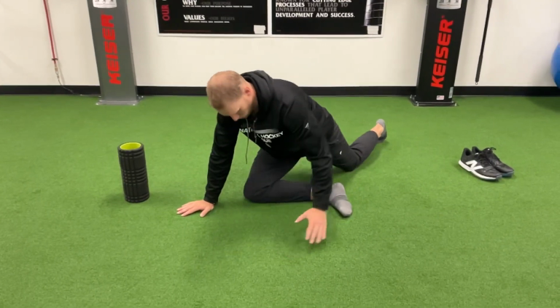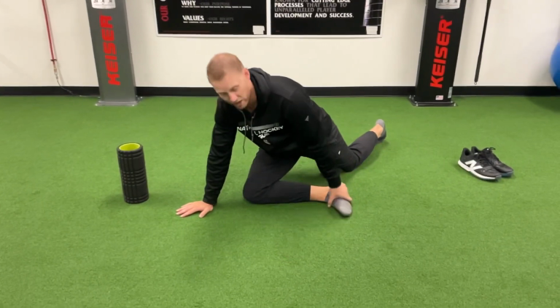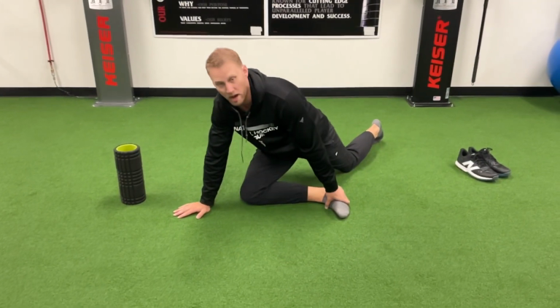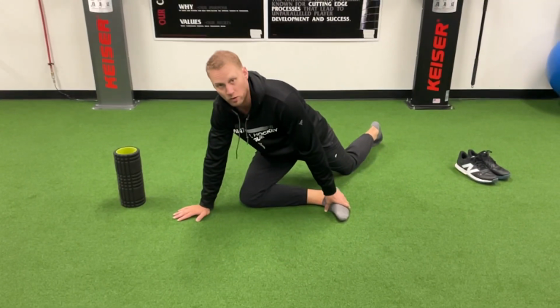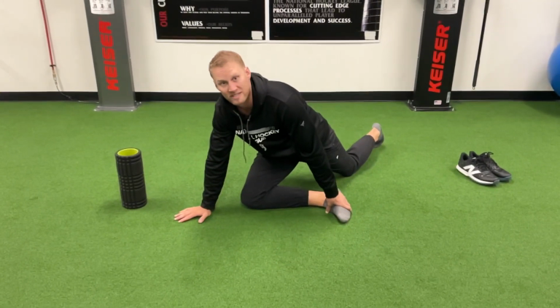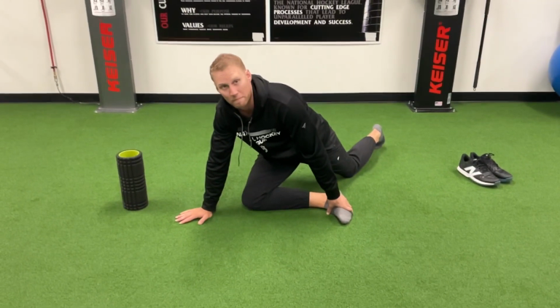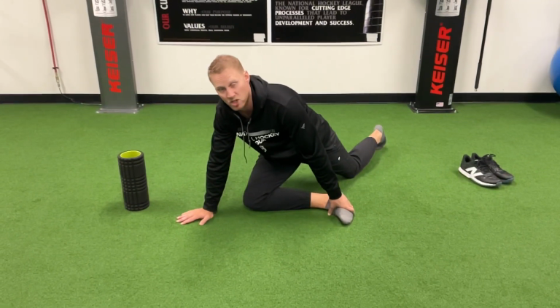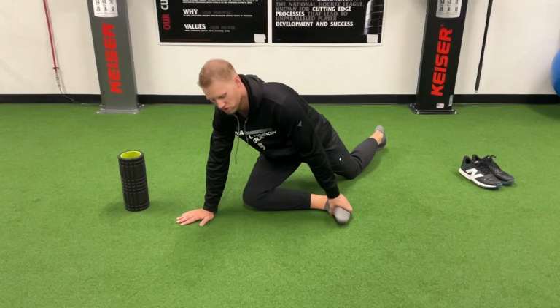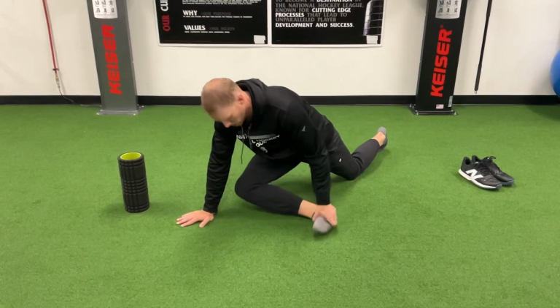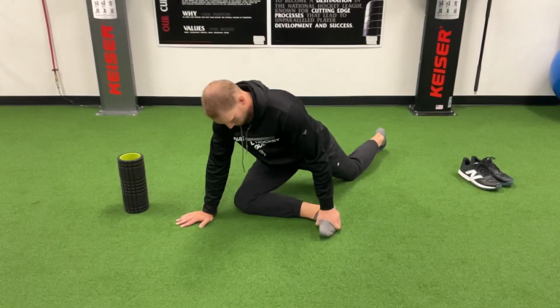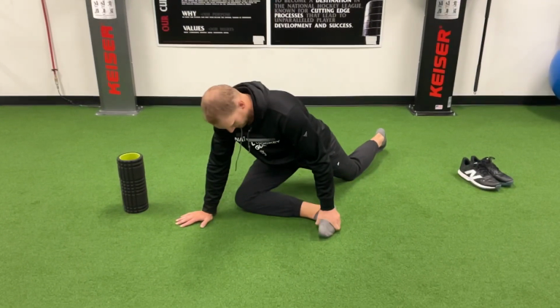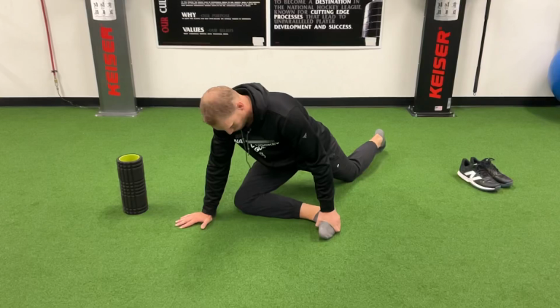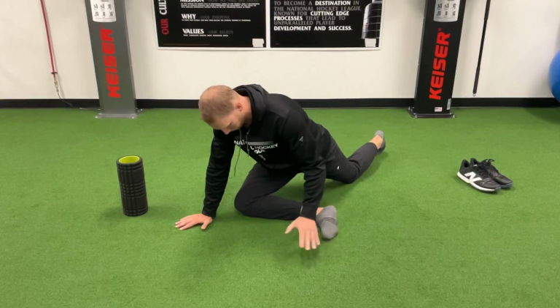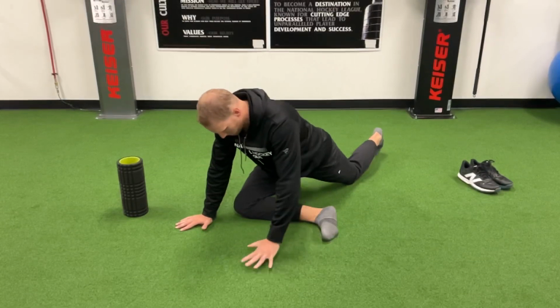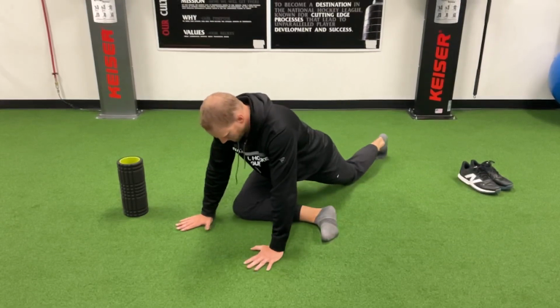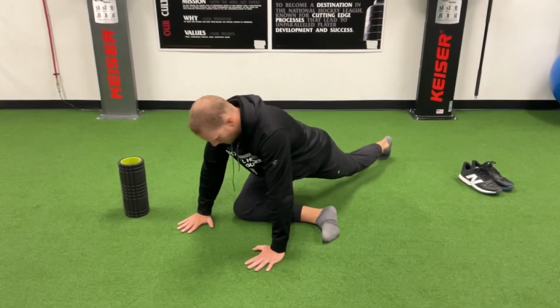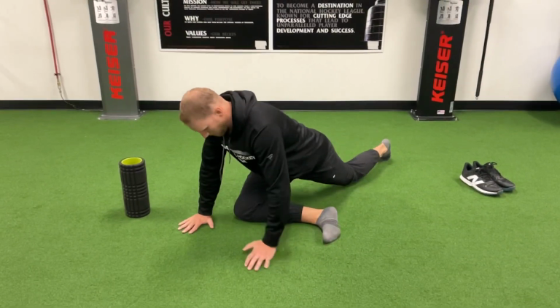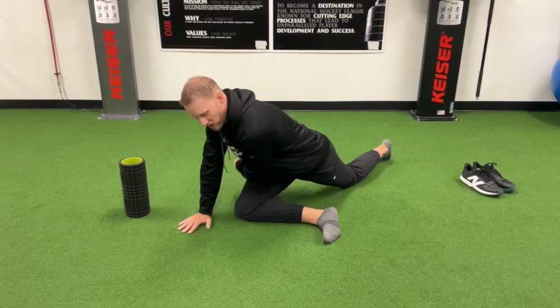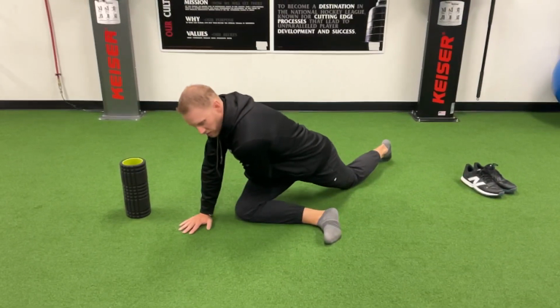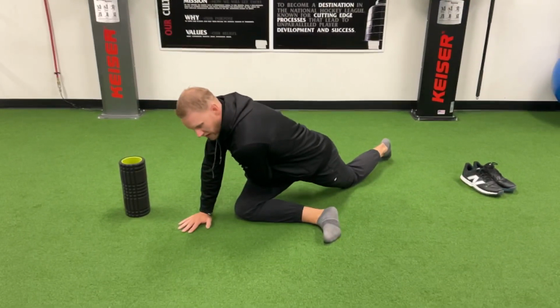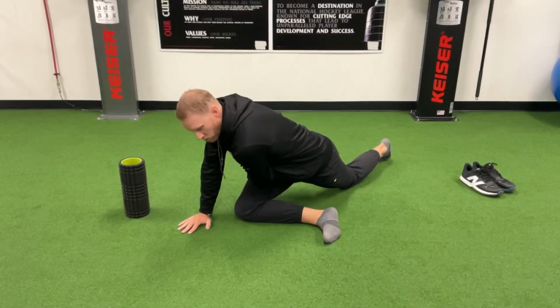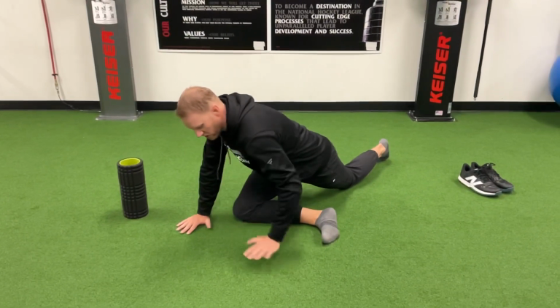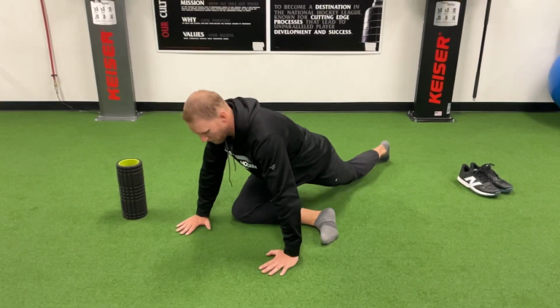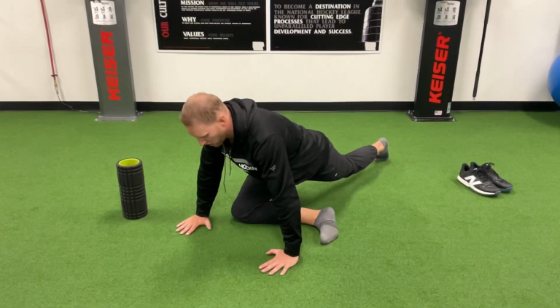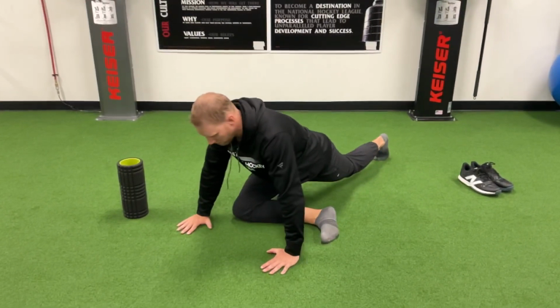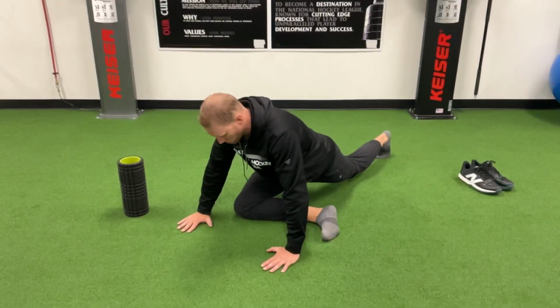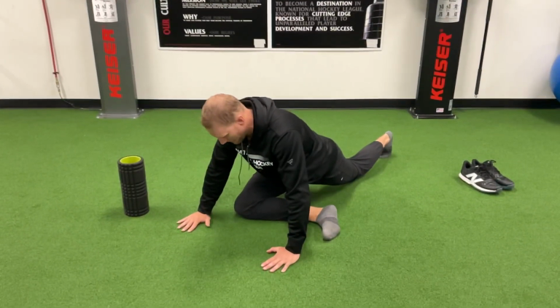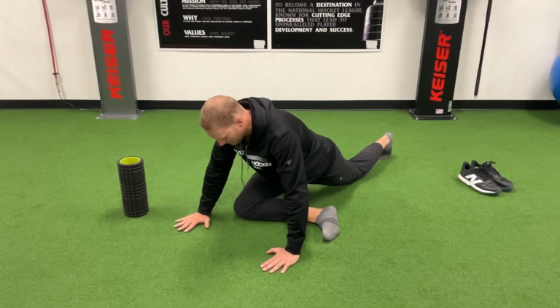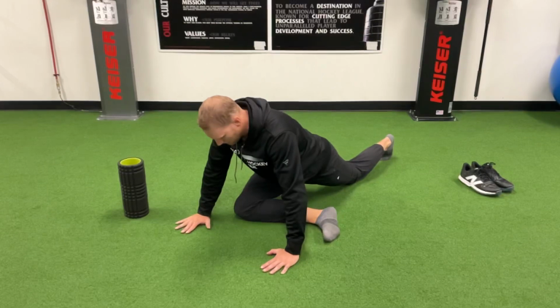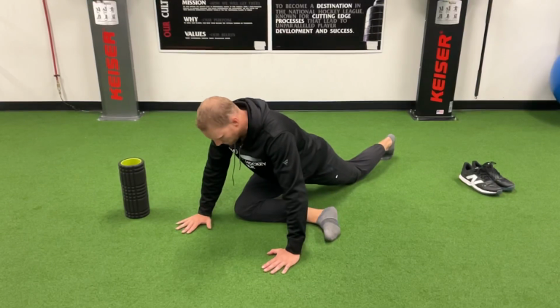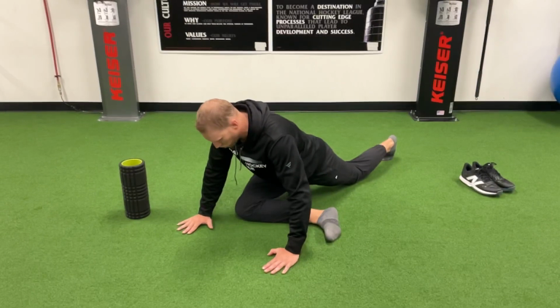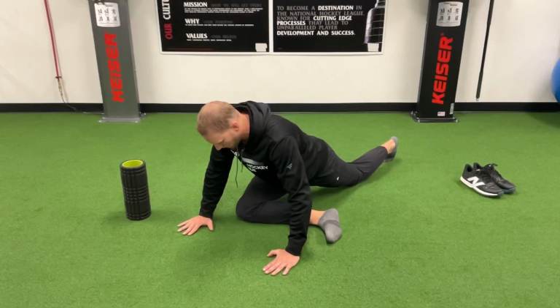Posterior hip drop, known as a pigeon stretch. I'm going to get out in front, and if I'm stretching my right posterior hip, I want to be pushing back and to the right.